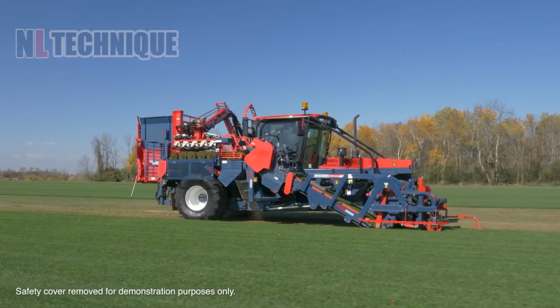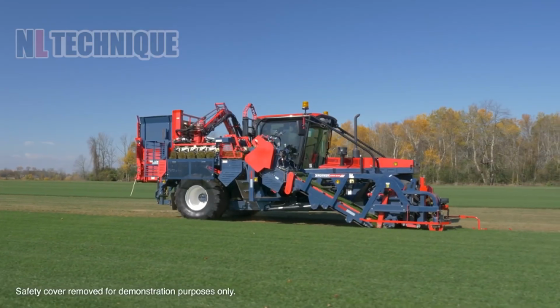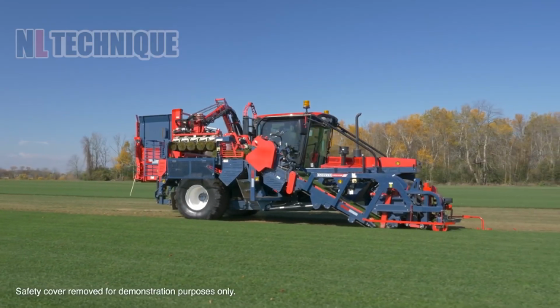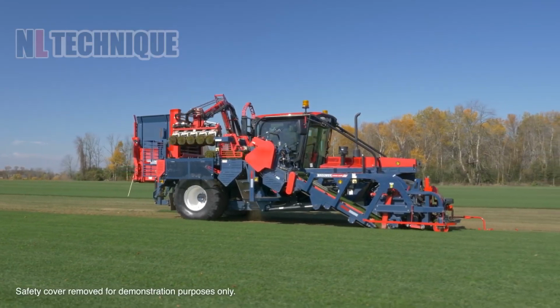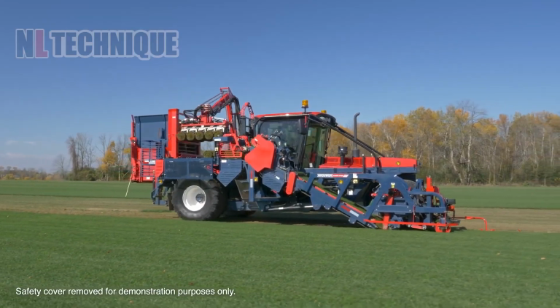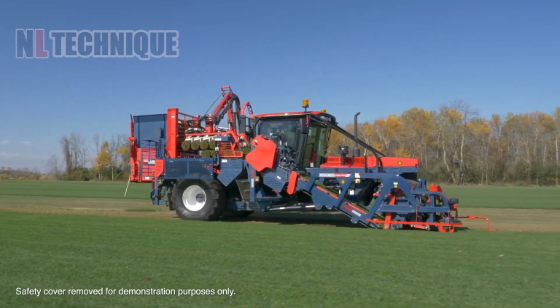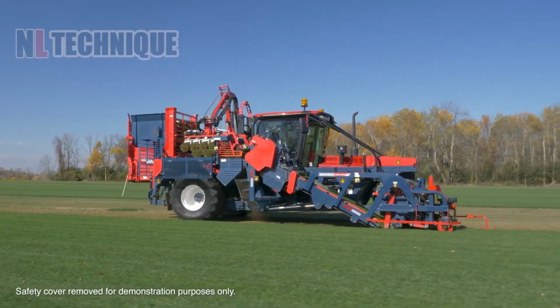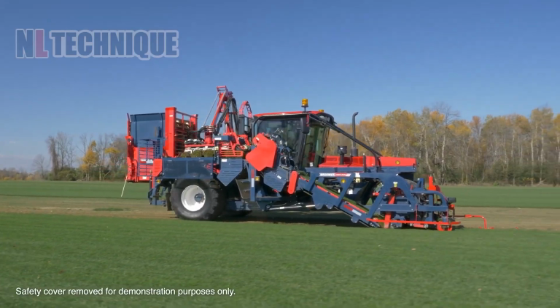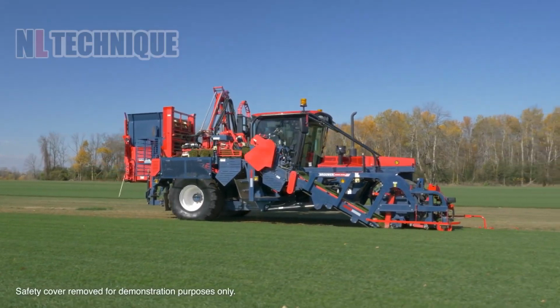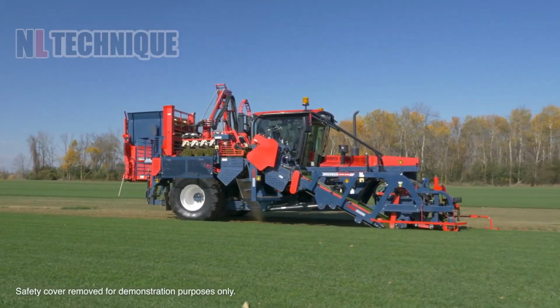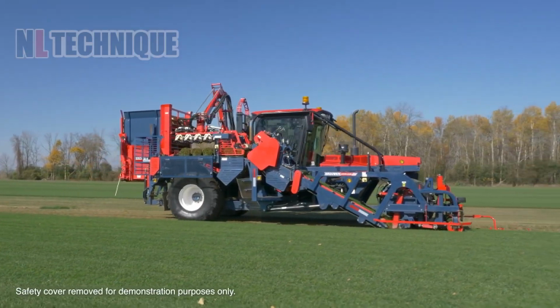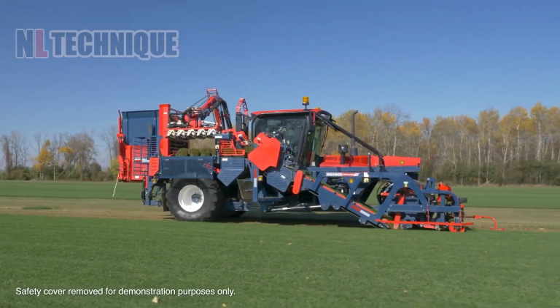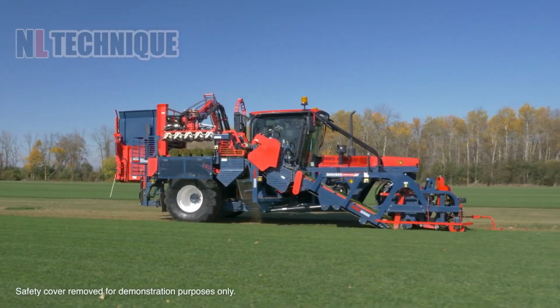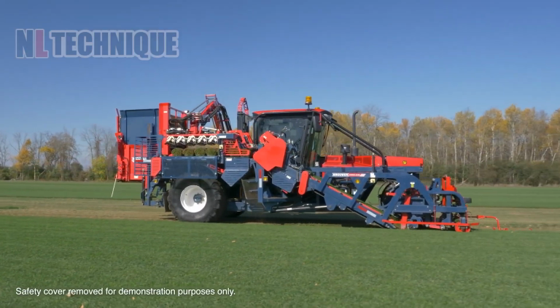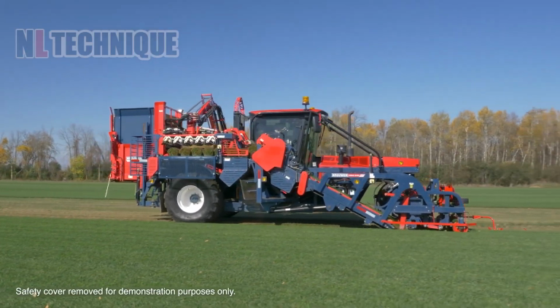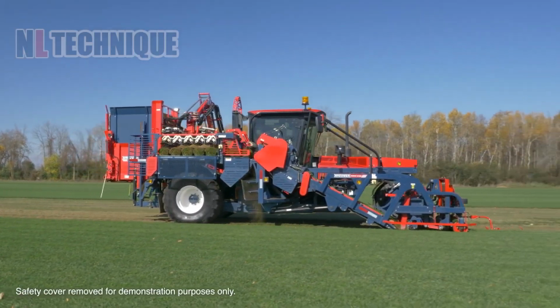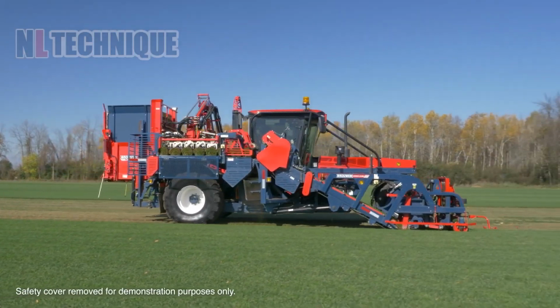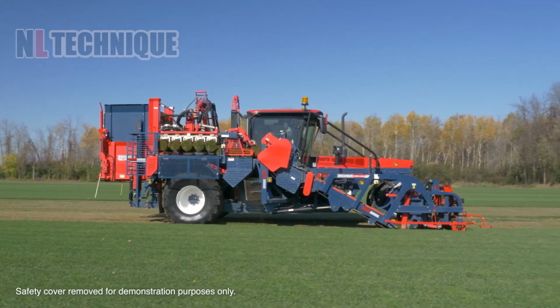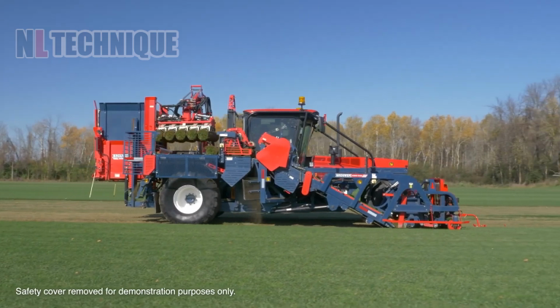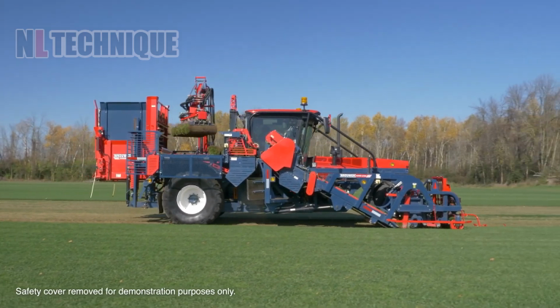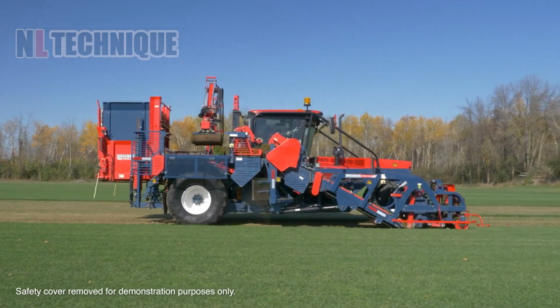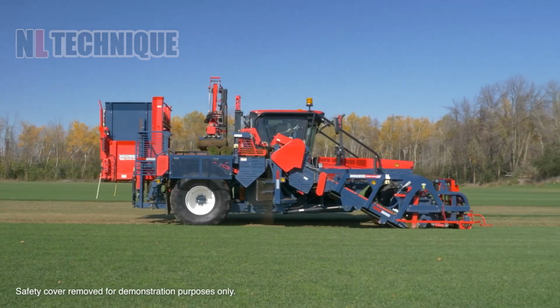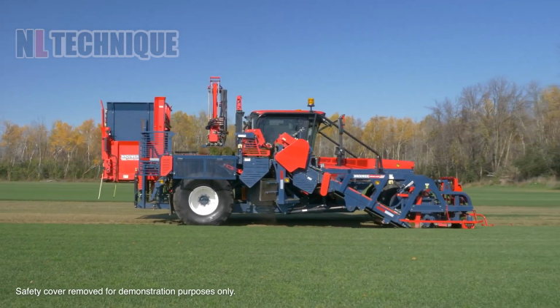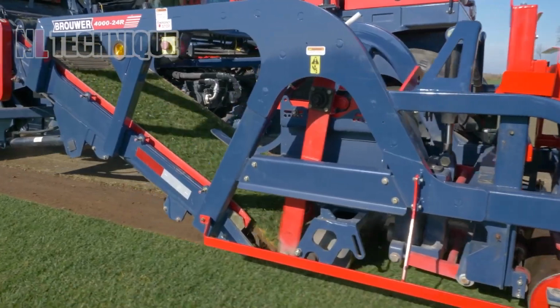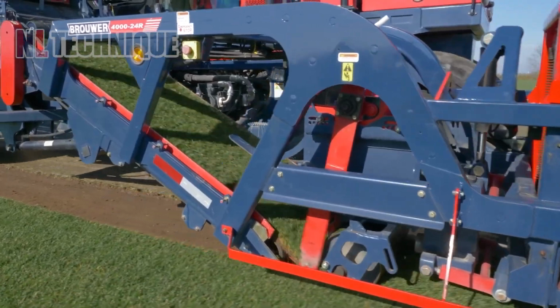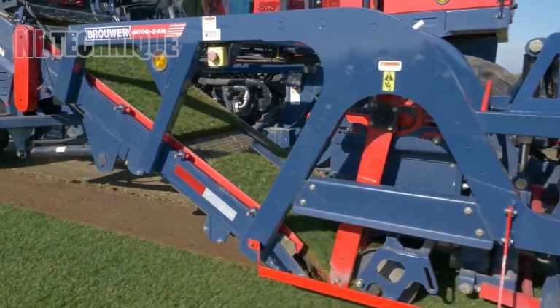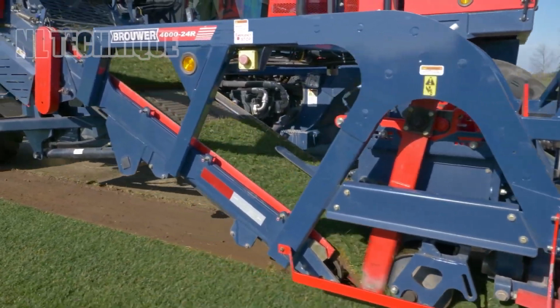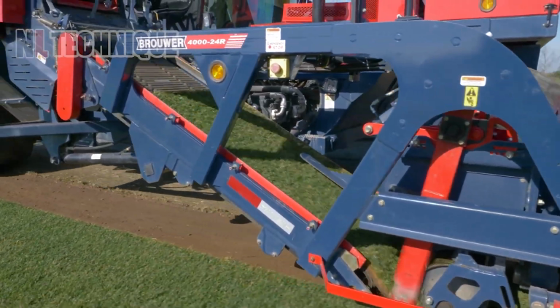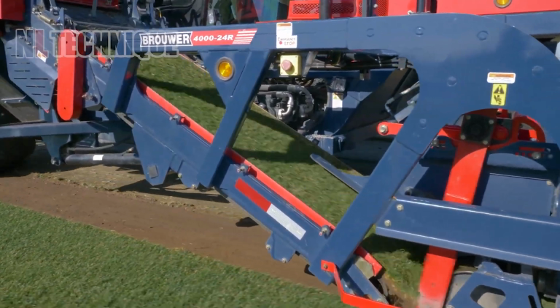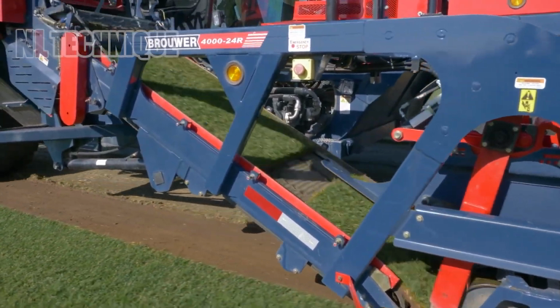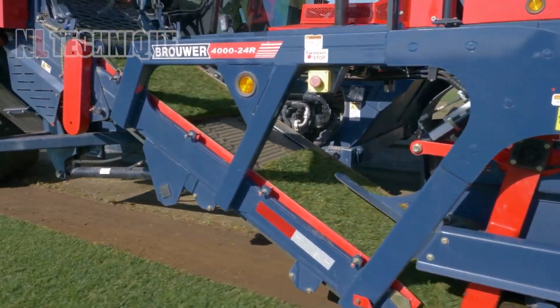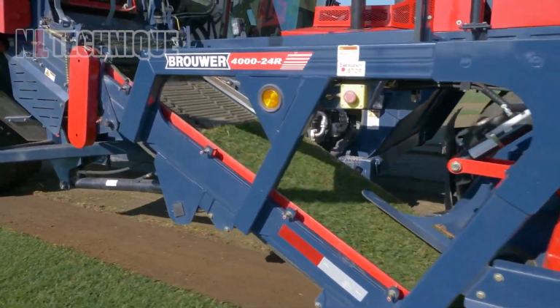State-of-the-art technology has resulted in this compact sod harvester that's capable of producing pallets after pallets of small rolls.